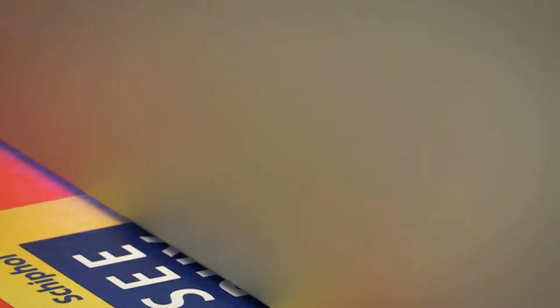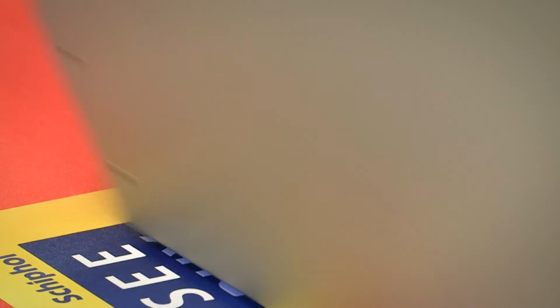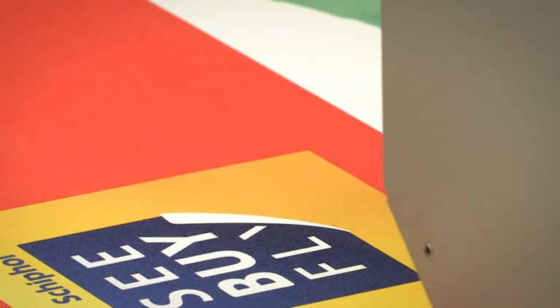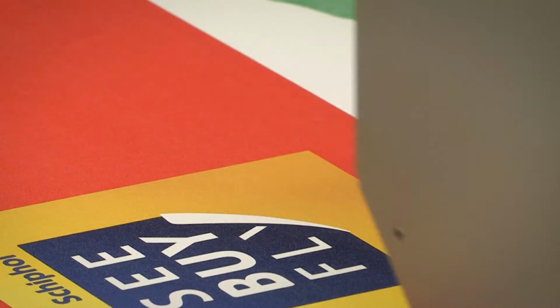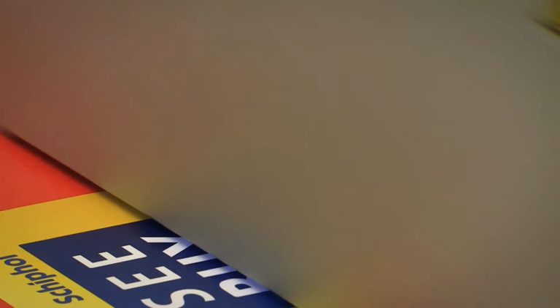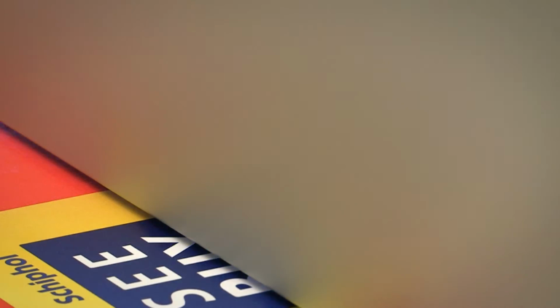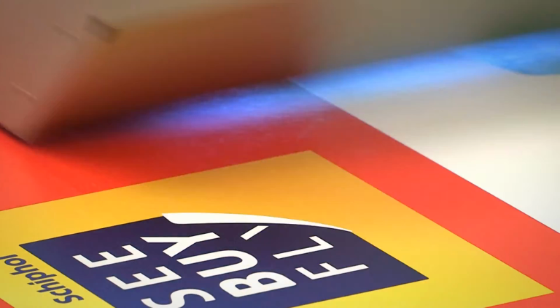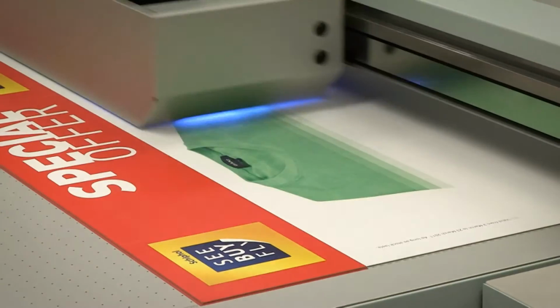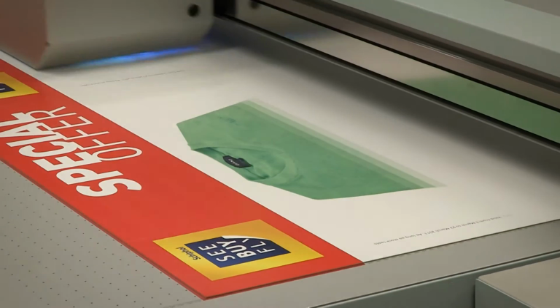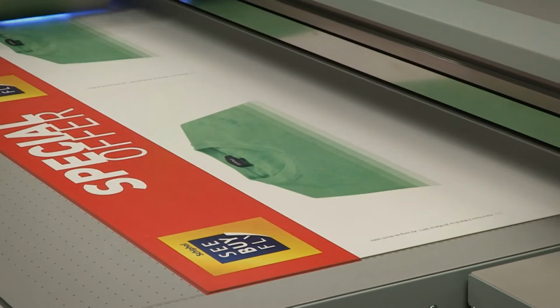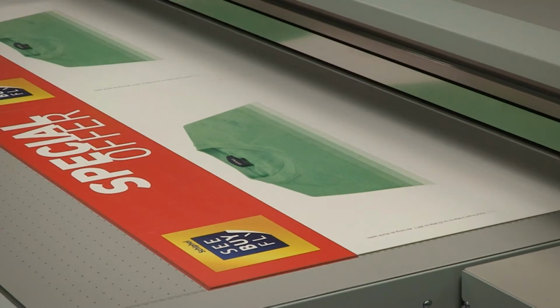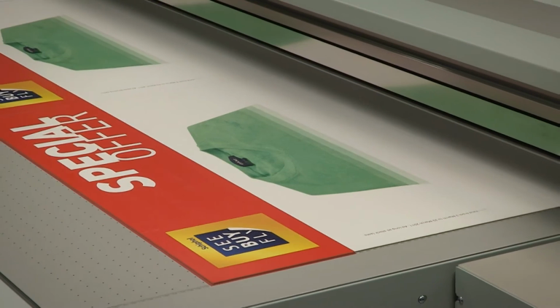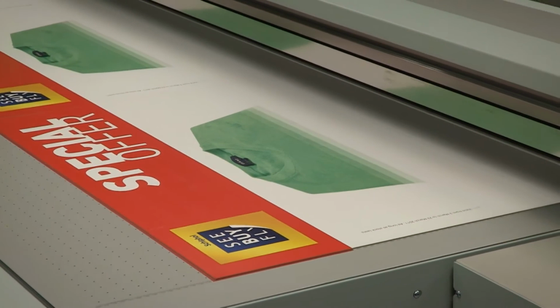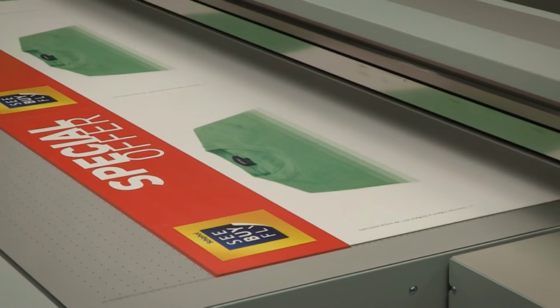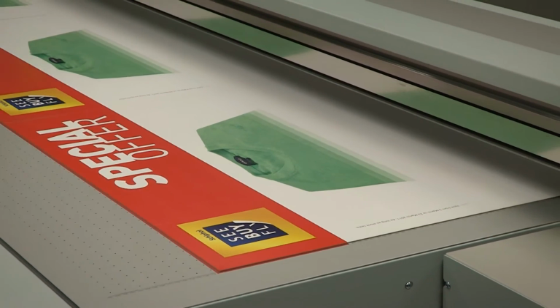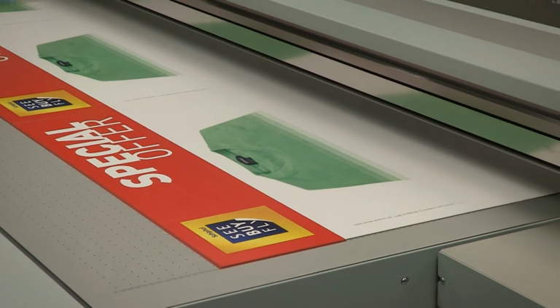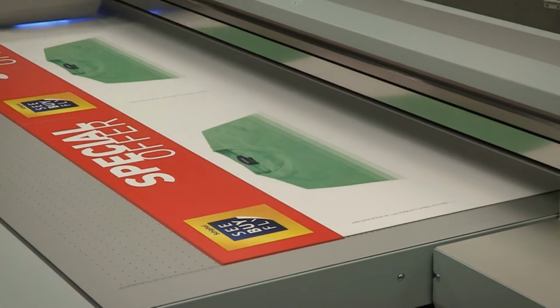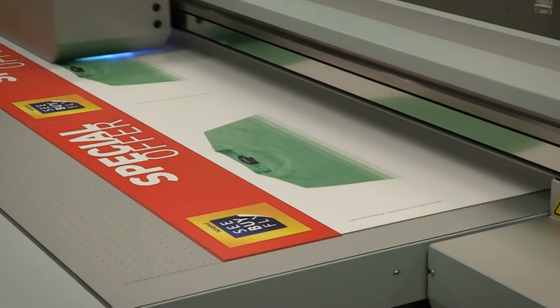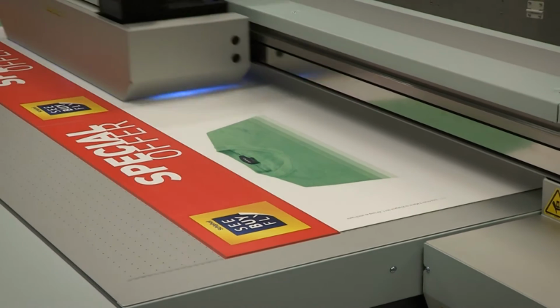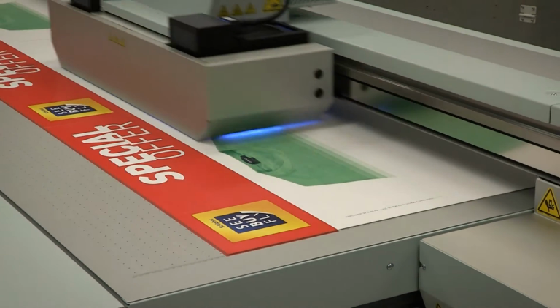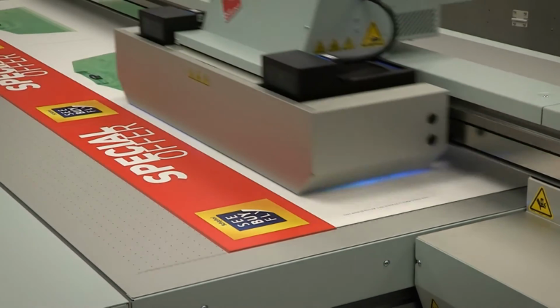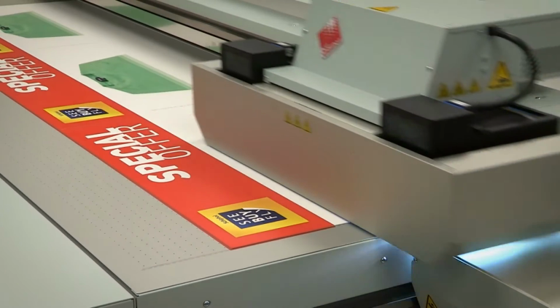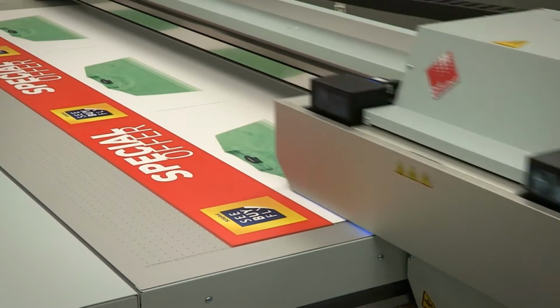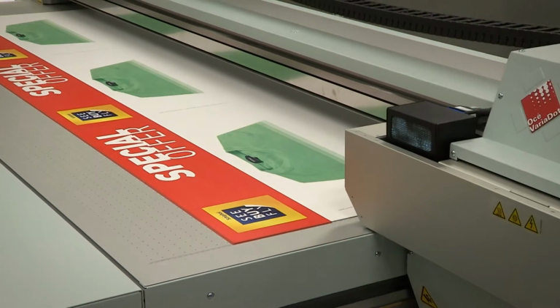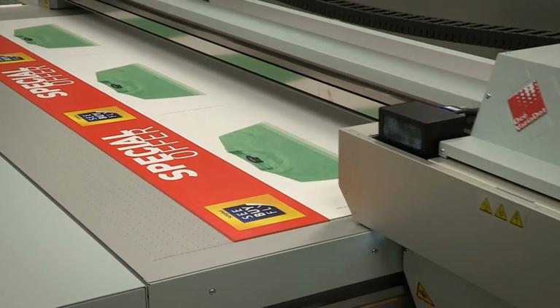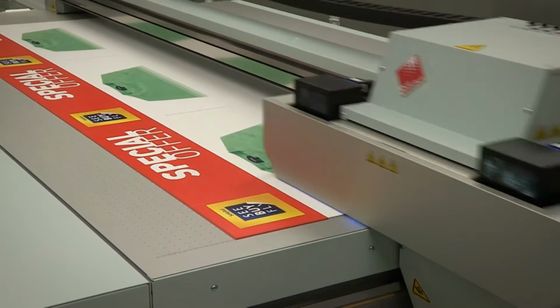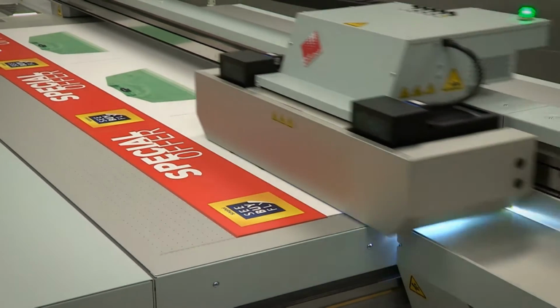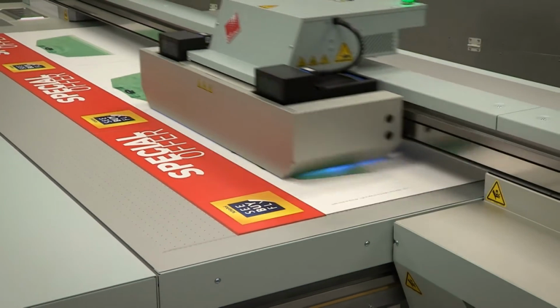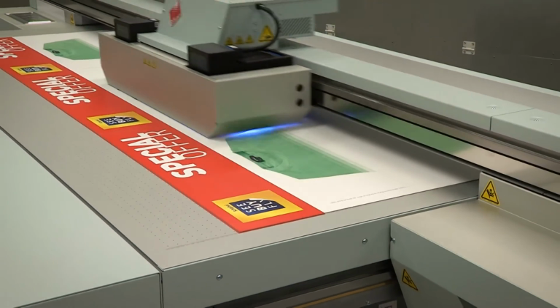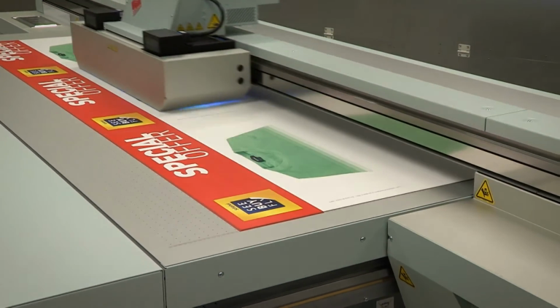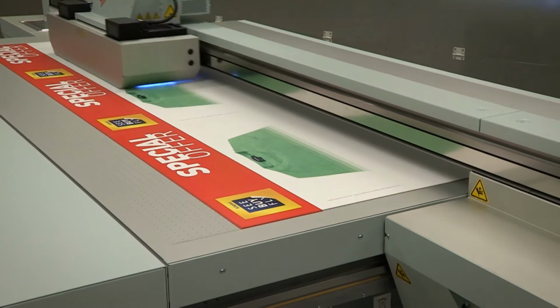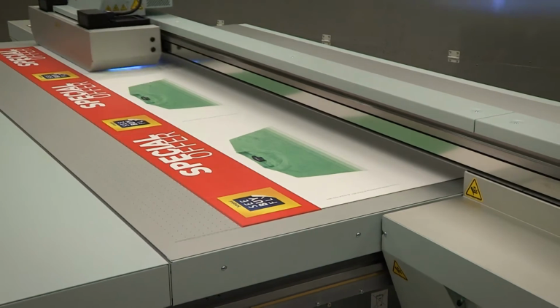Featuring award-winning print quality, the OSEI Arizona 318GL is ideal for closely viewed point-of-purchase graphics, and the true flatbed design makes printing multiple panels hassle-free.